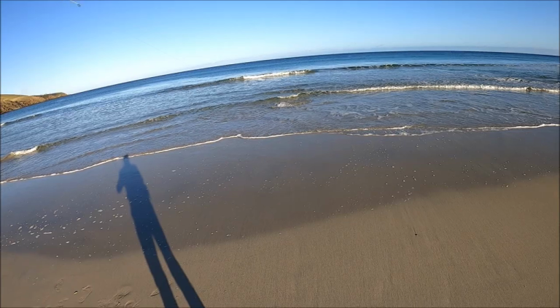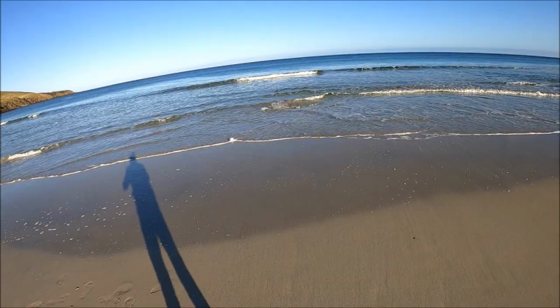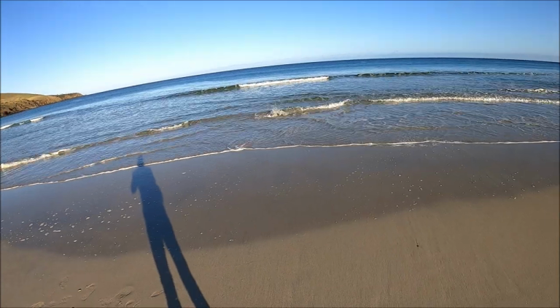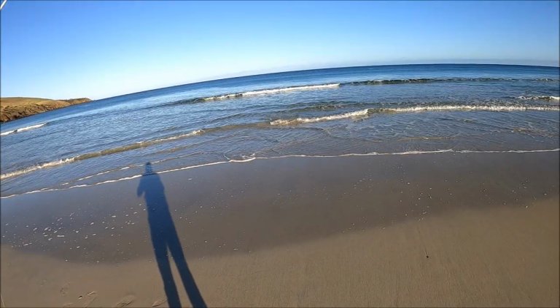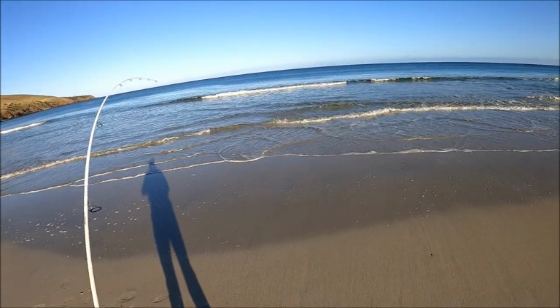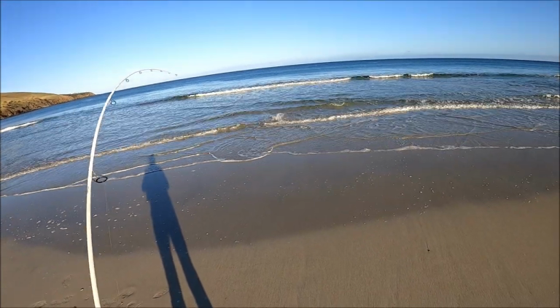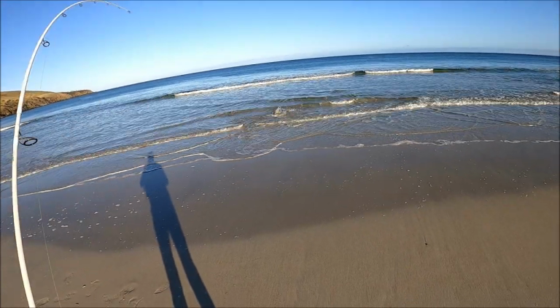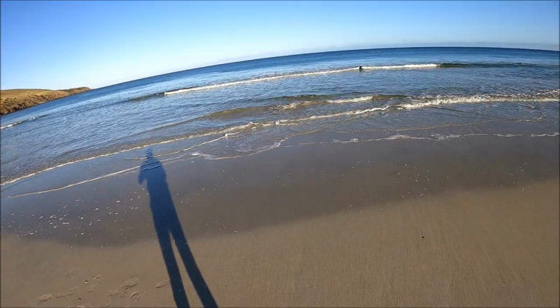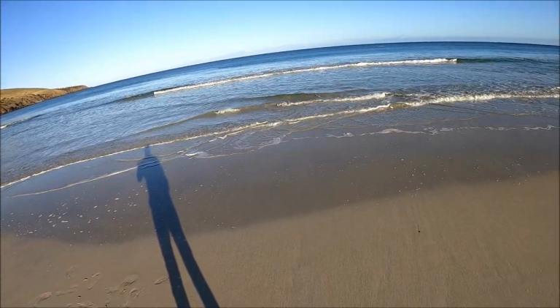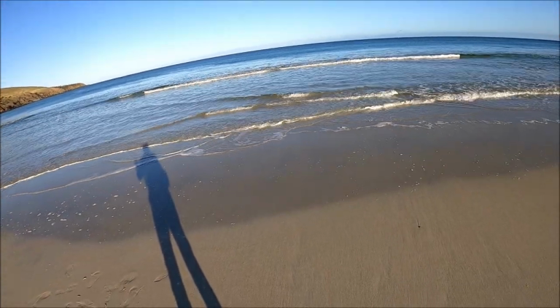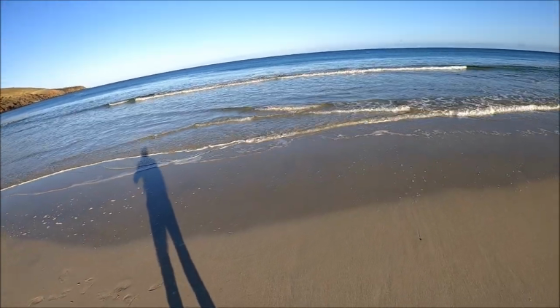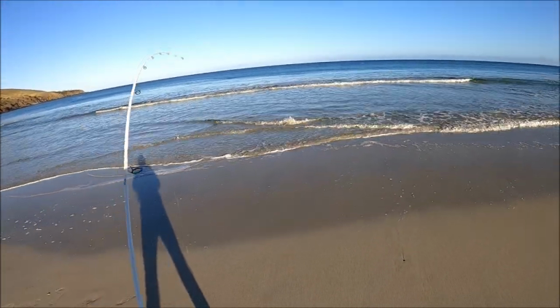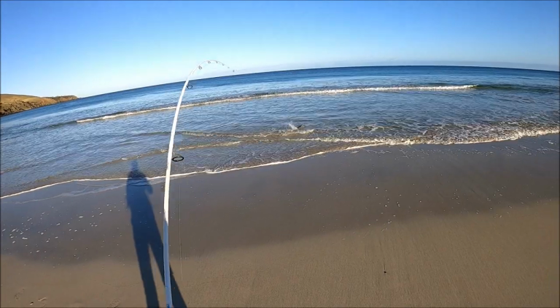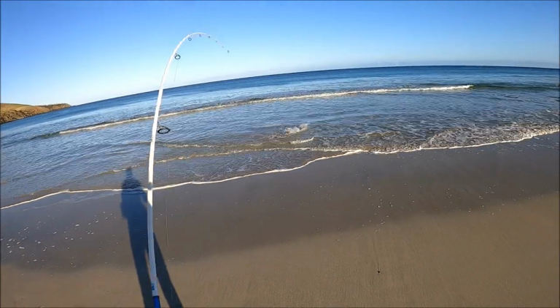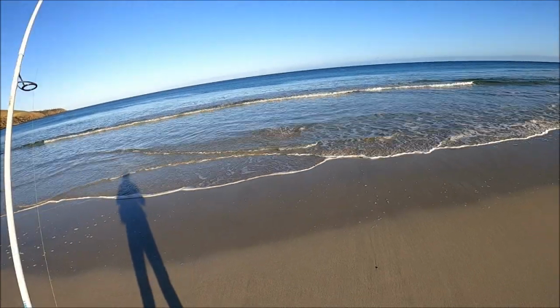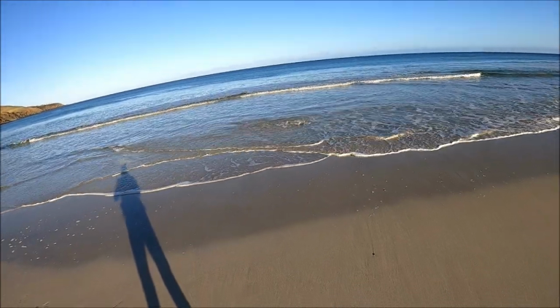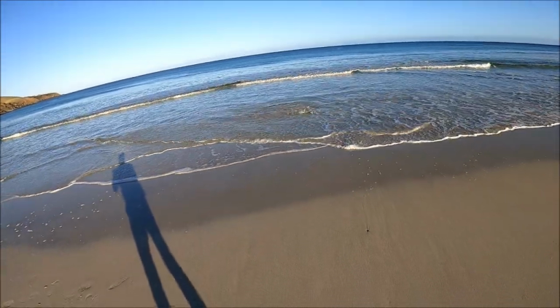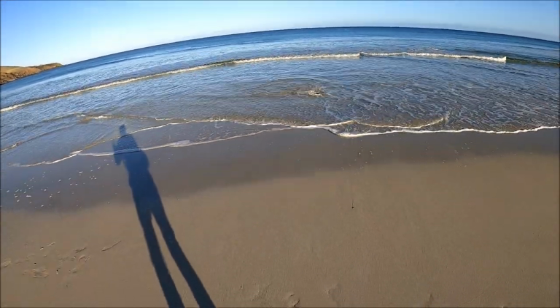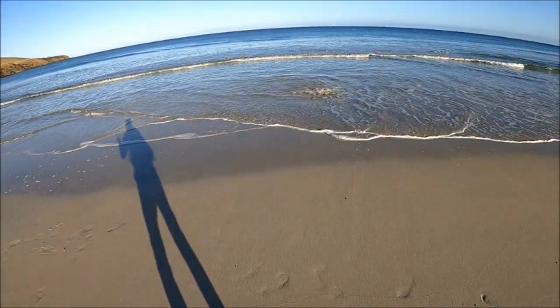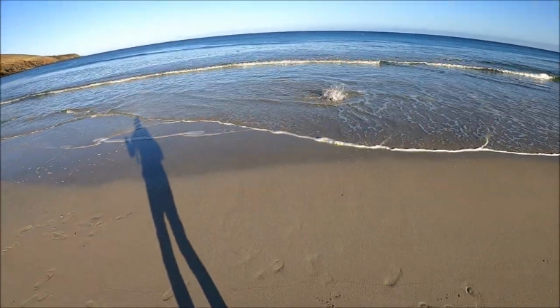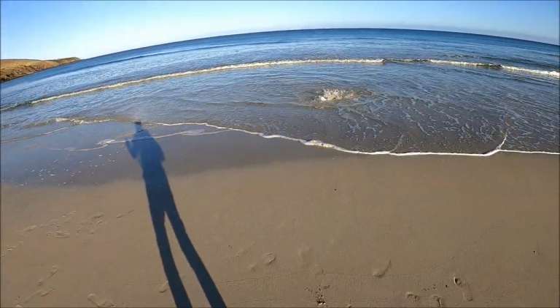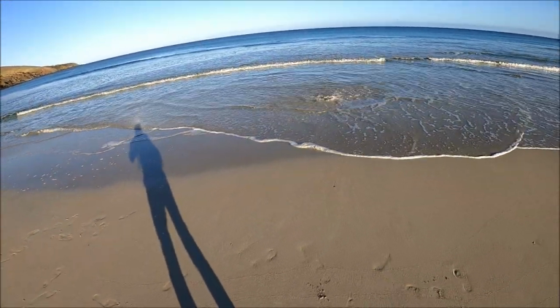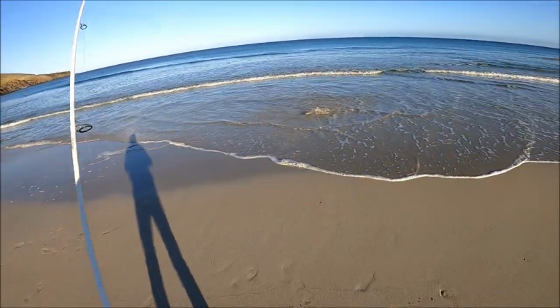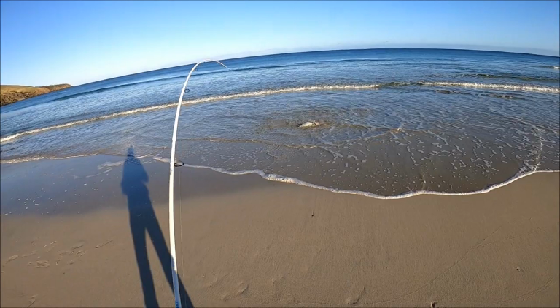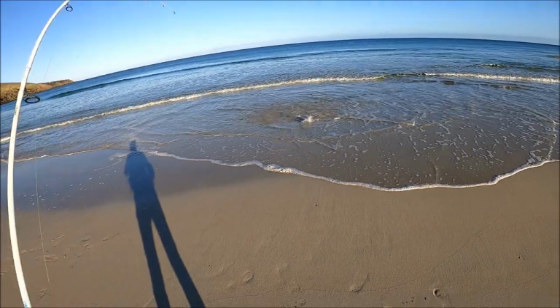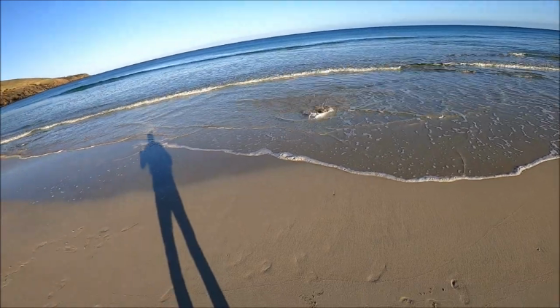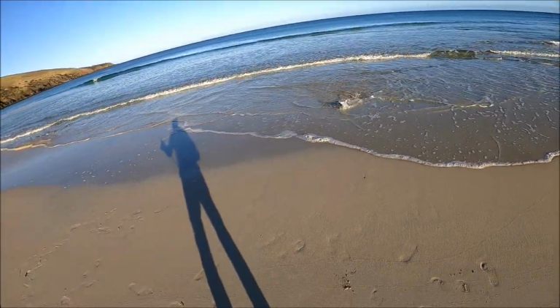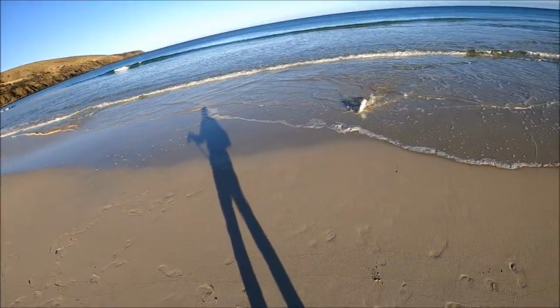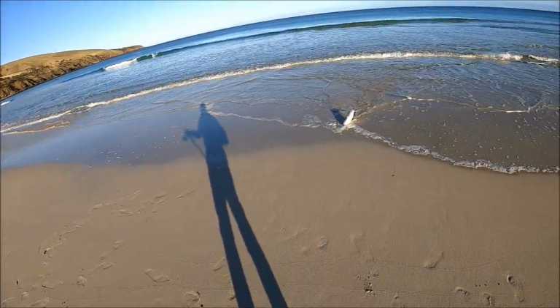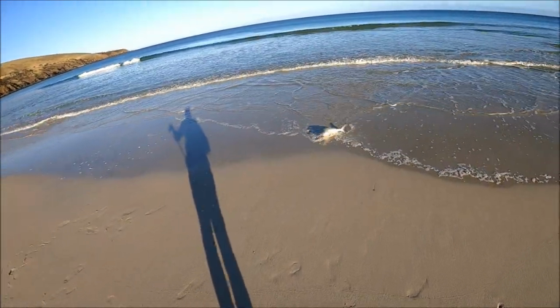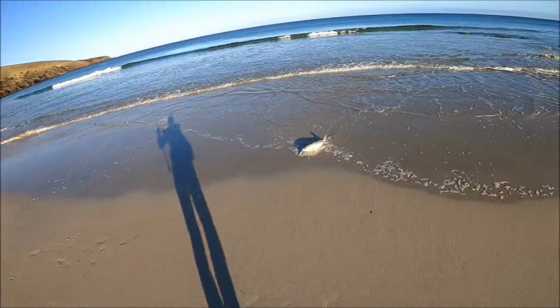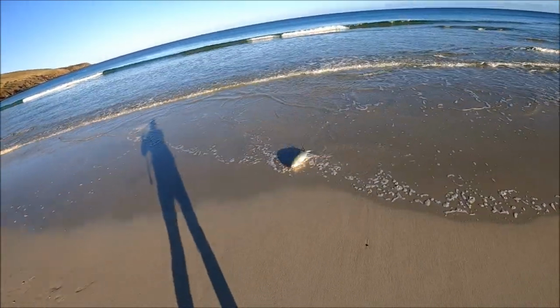Come on buddy. Salmon — they never give up when they fight. Even when I get it on land, it will continue to keep fighting. Another horse of a salmon.